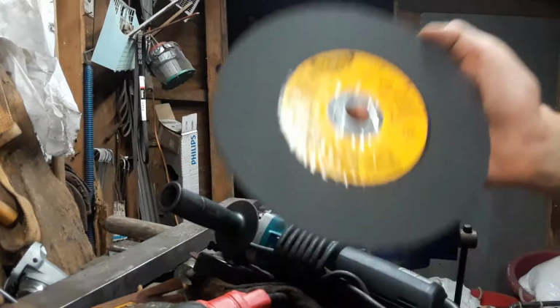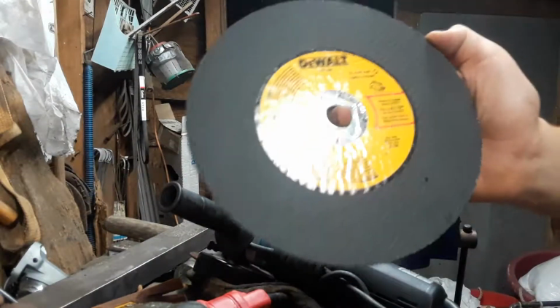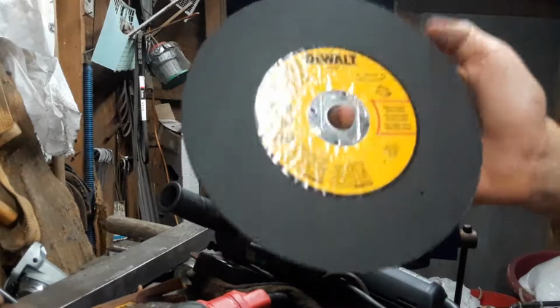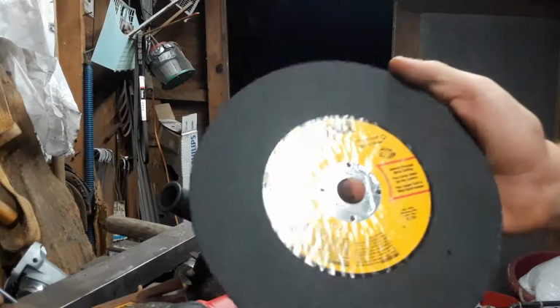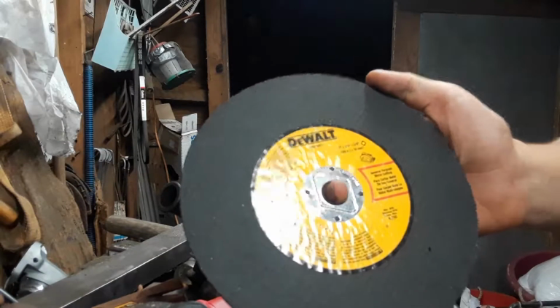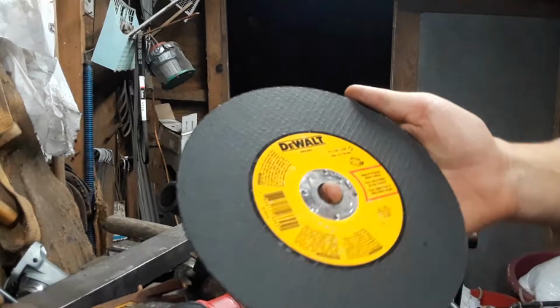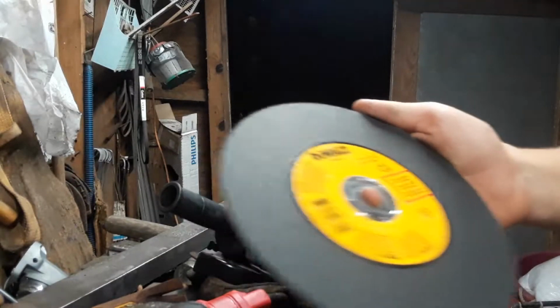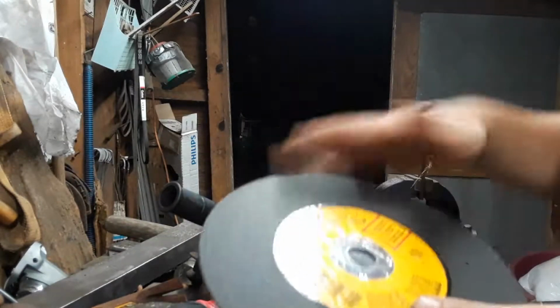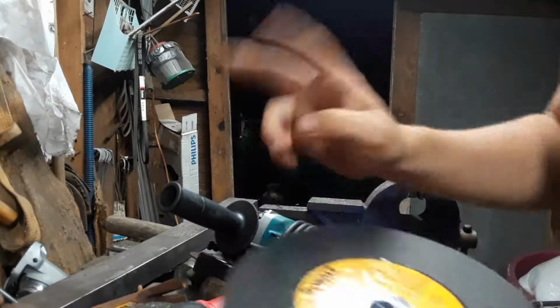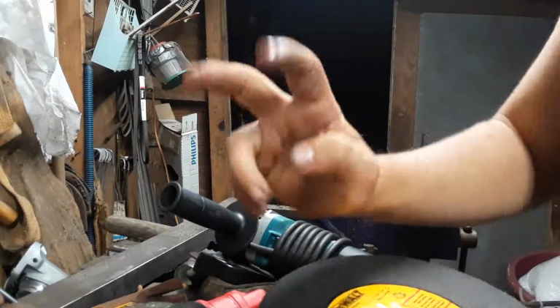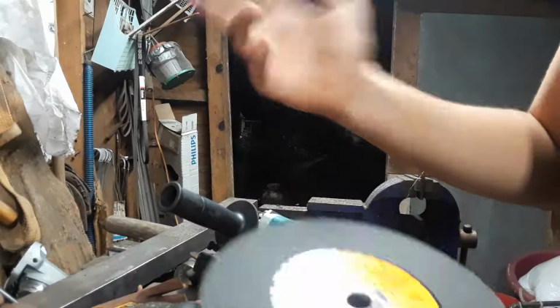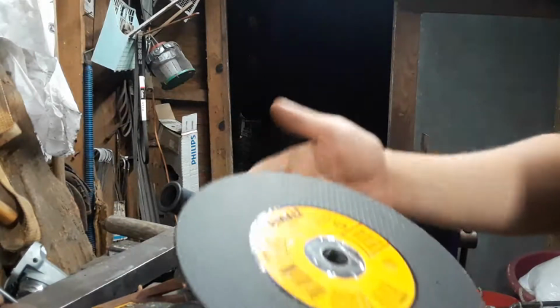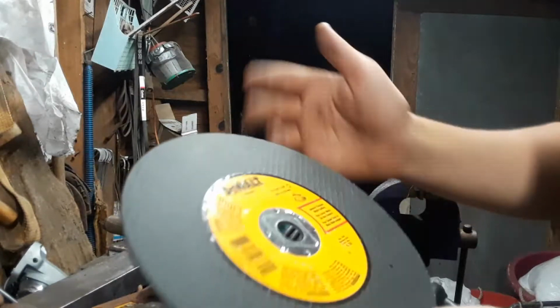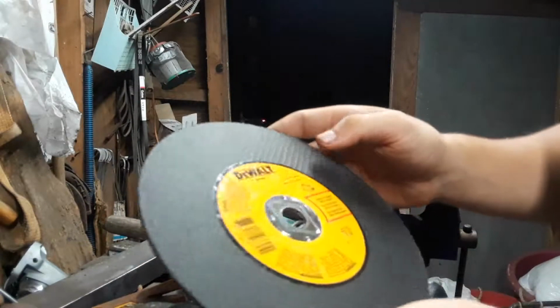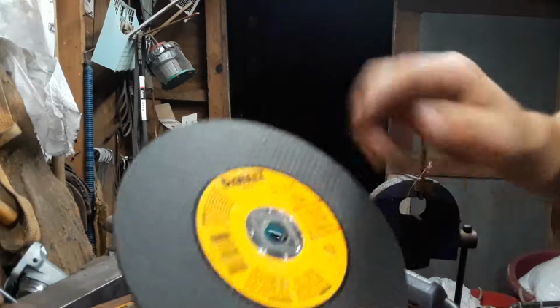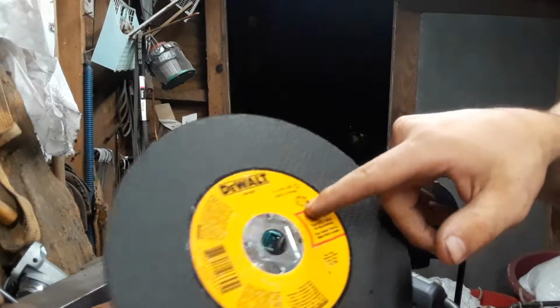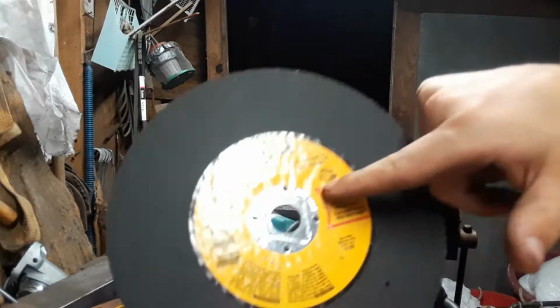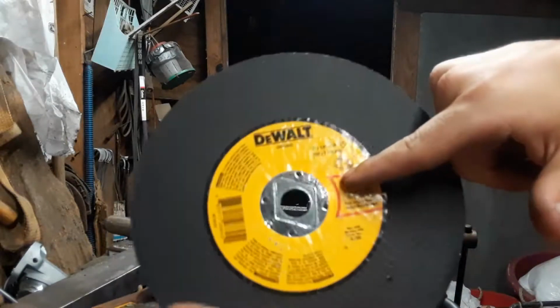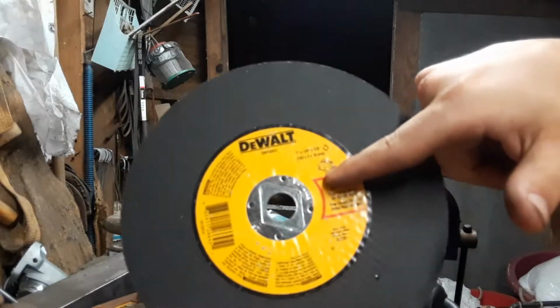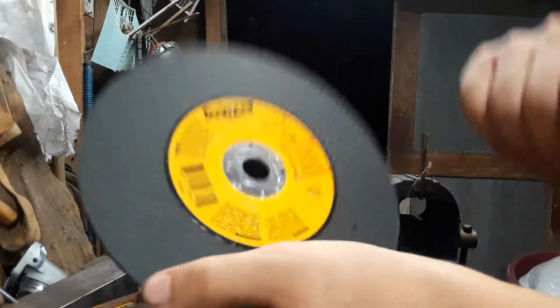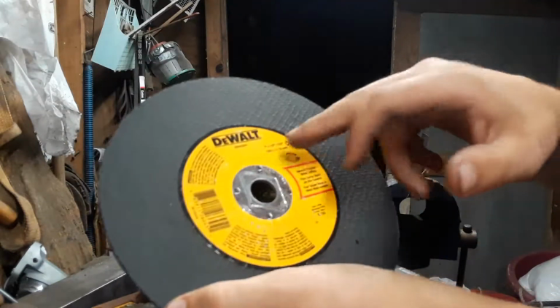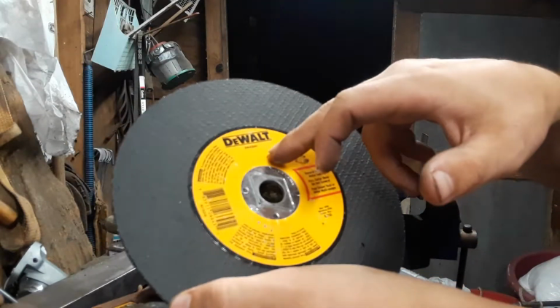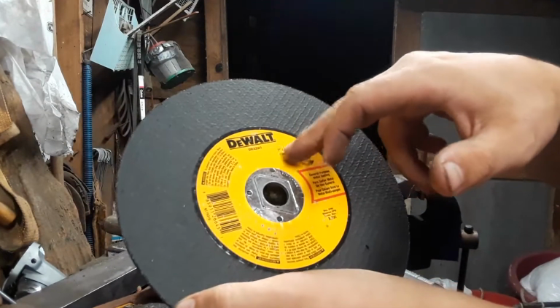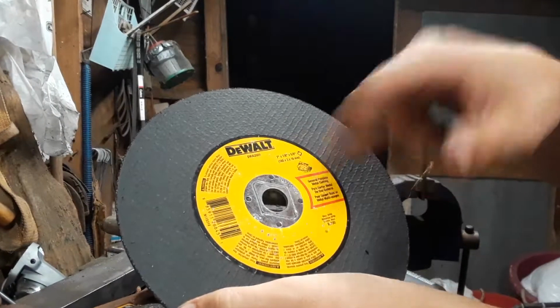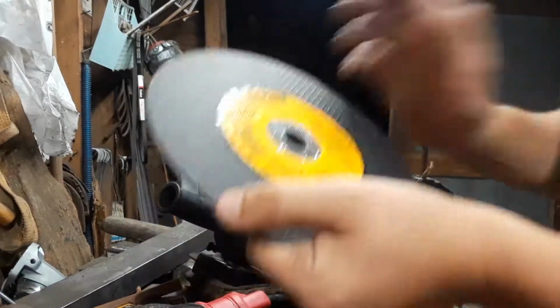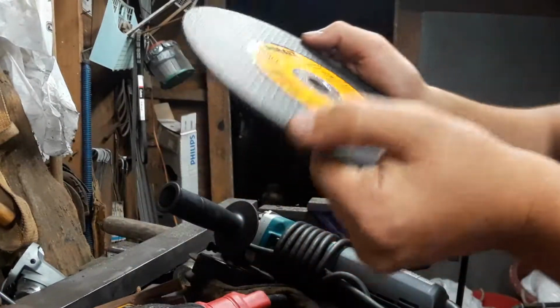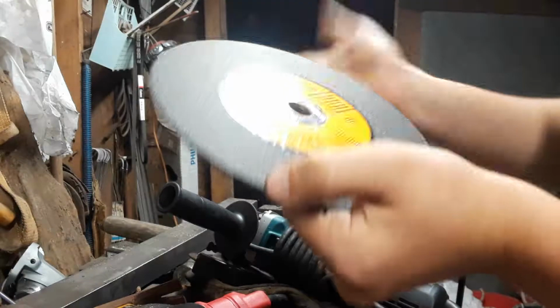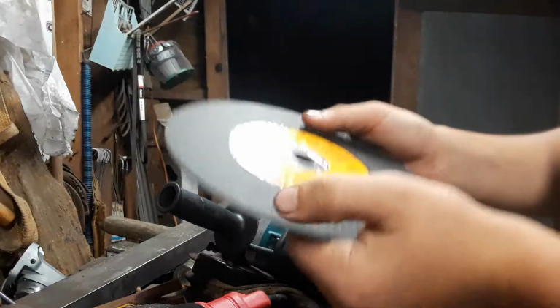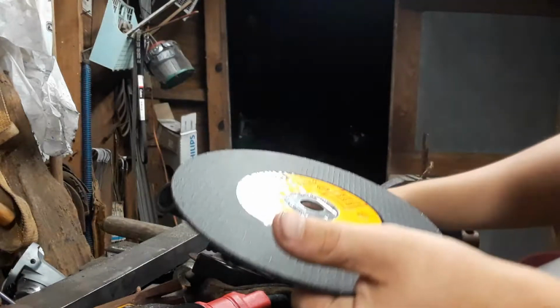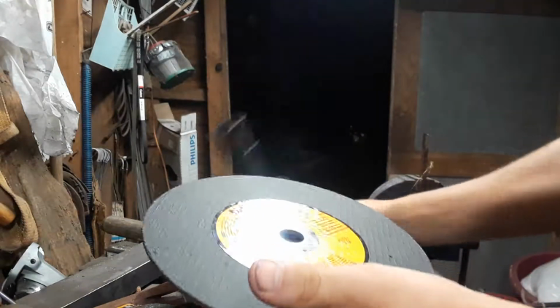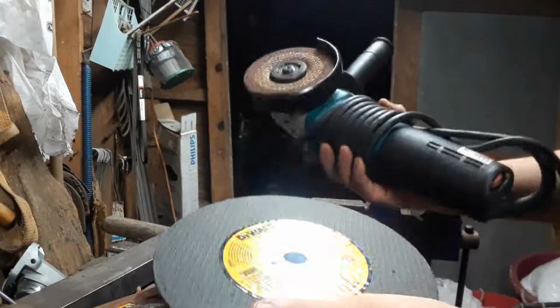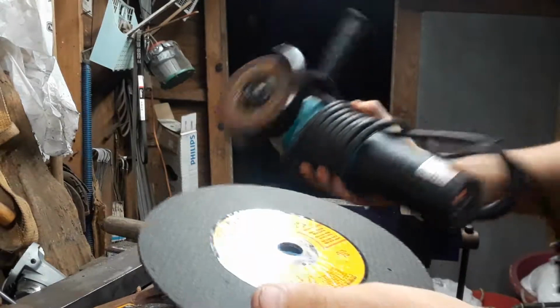These are actually for a skill saw — a circular saw — and it shows it right there. These are seven inch by one-eighth, five-eighths arbor, so they'll fit on this grinder.